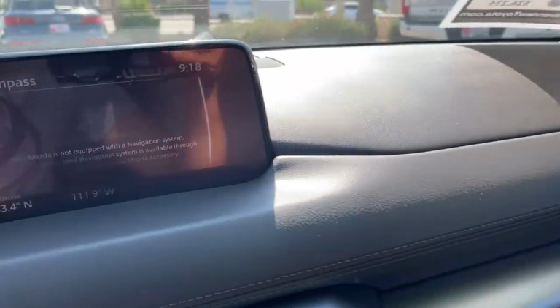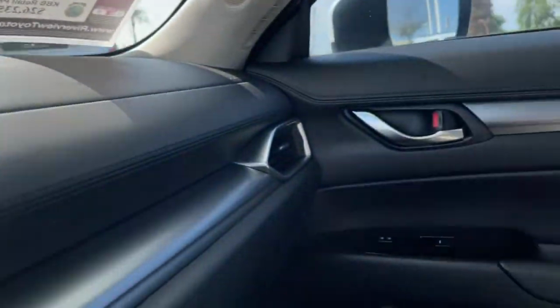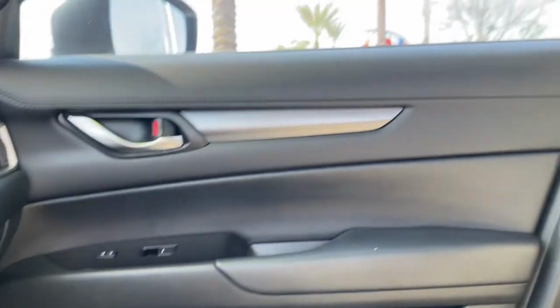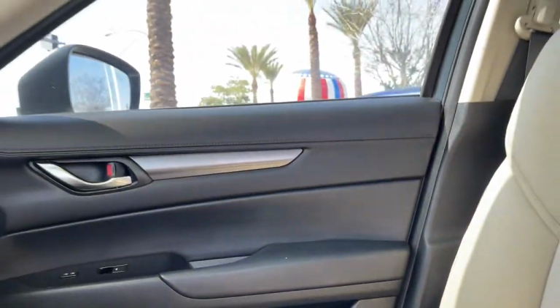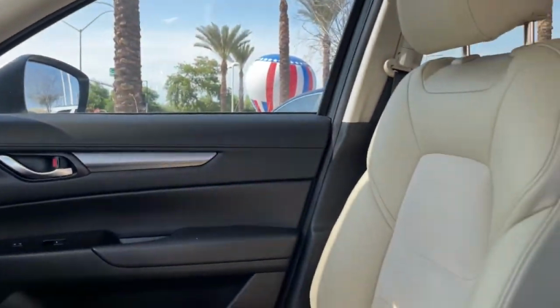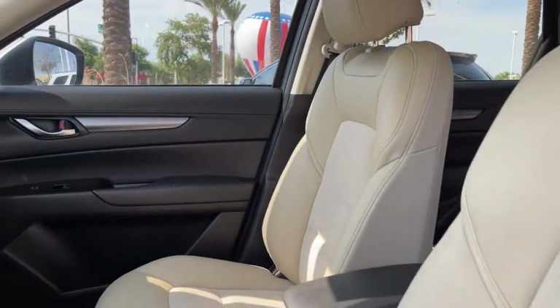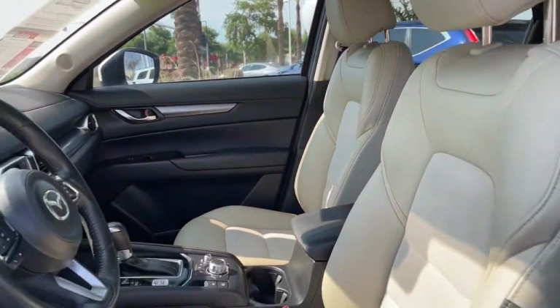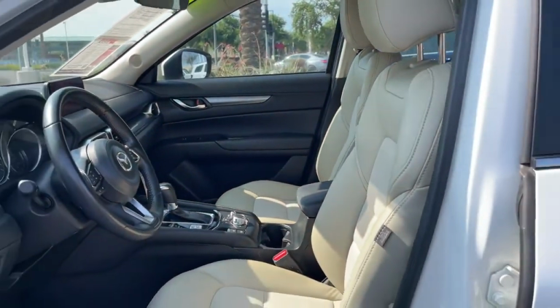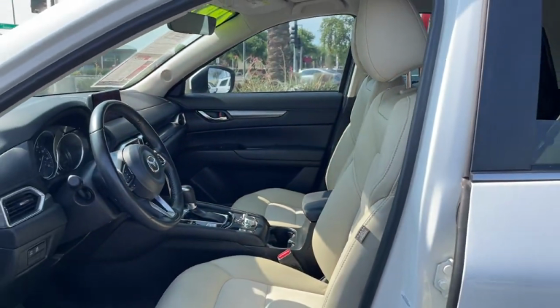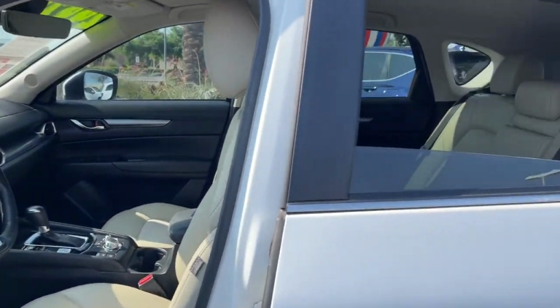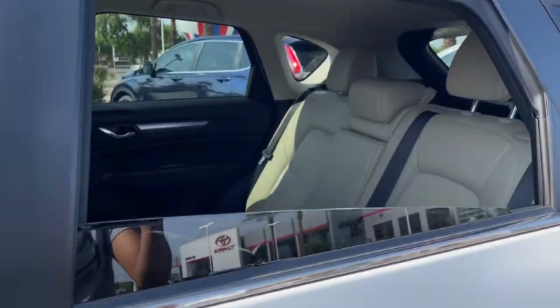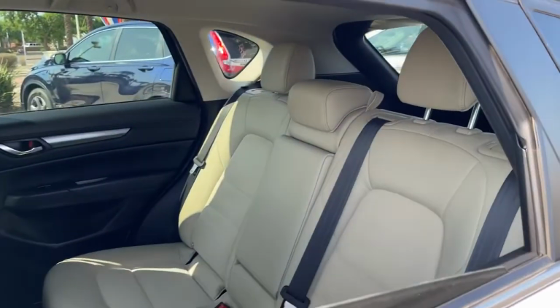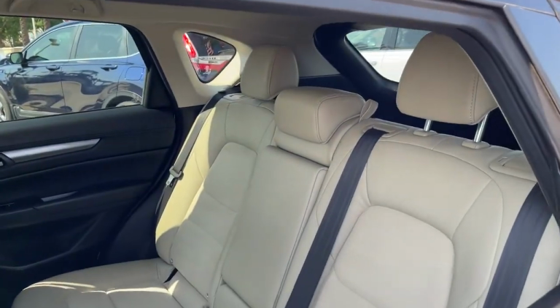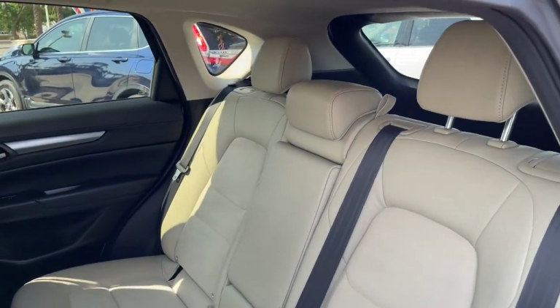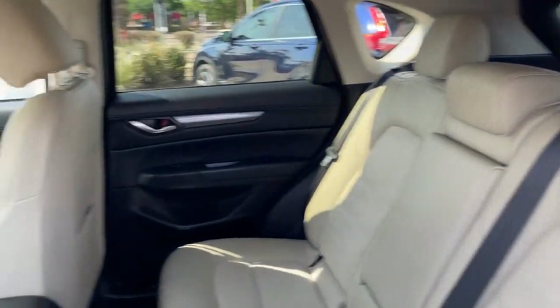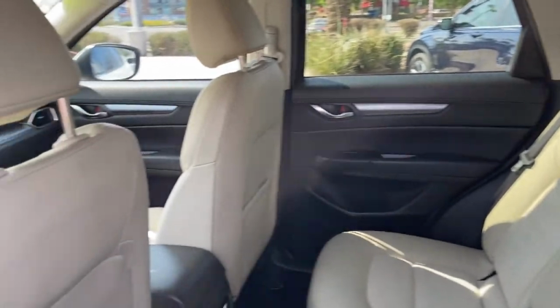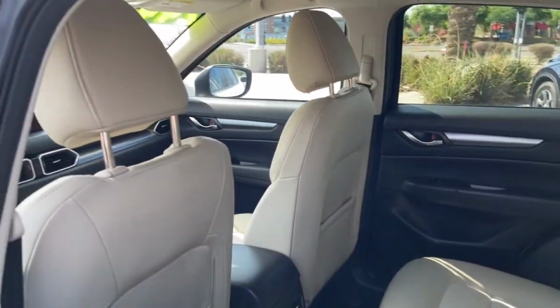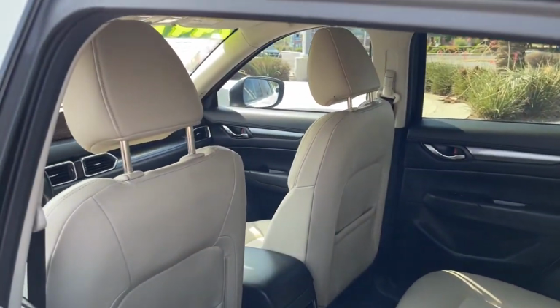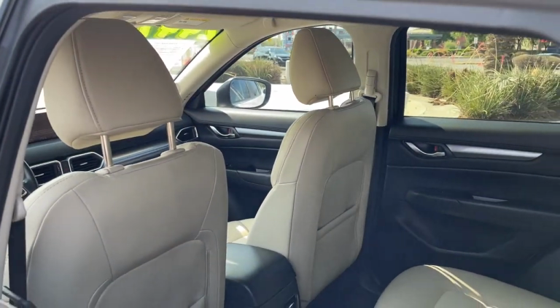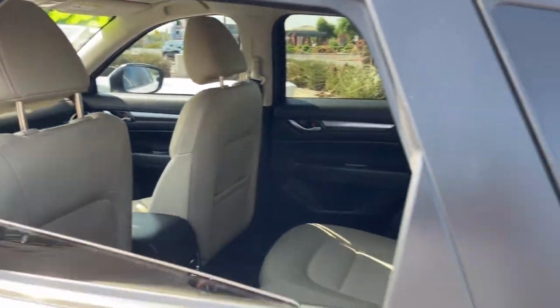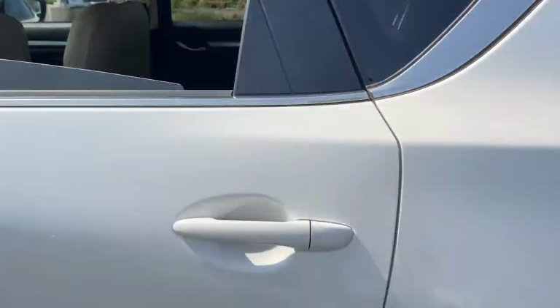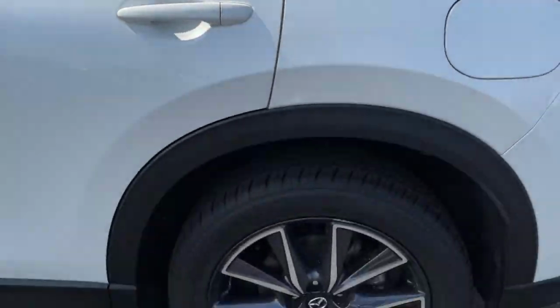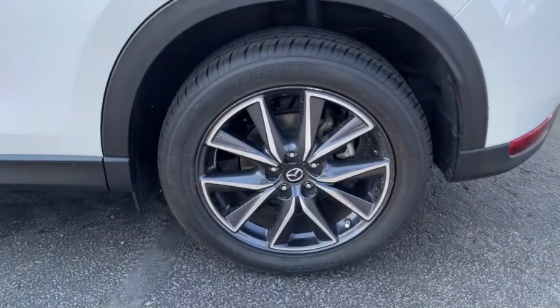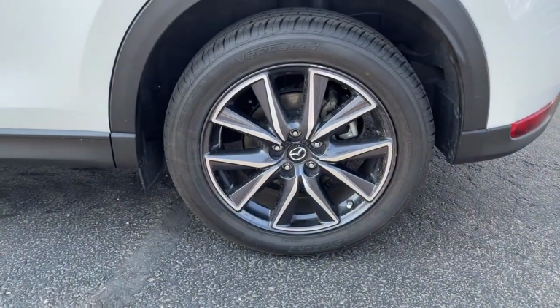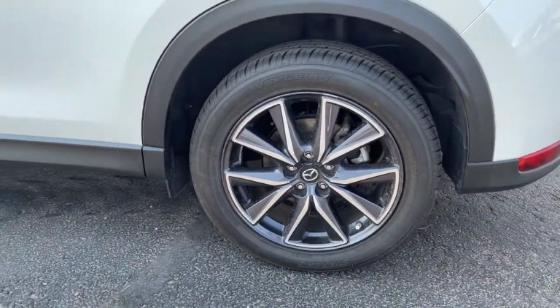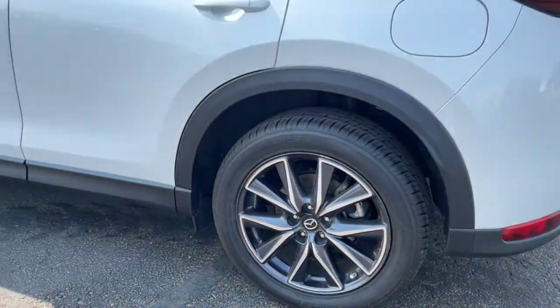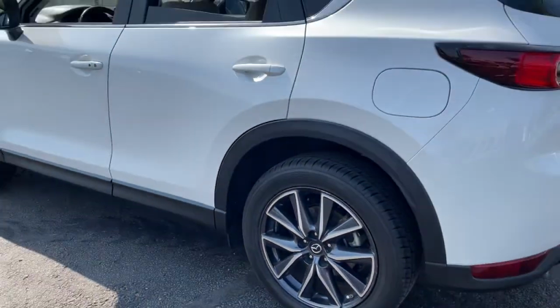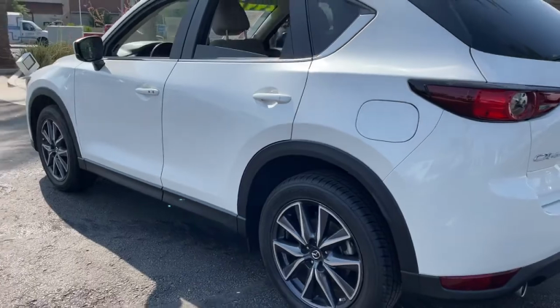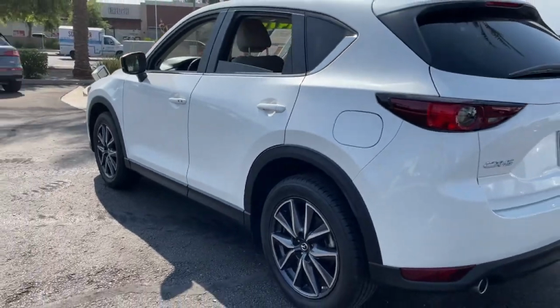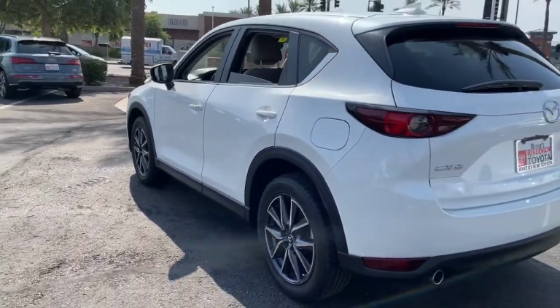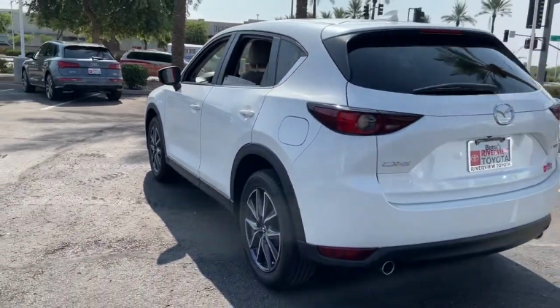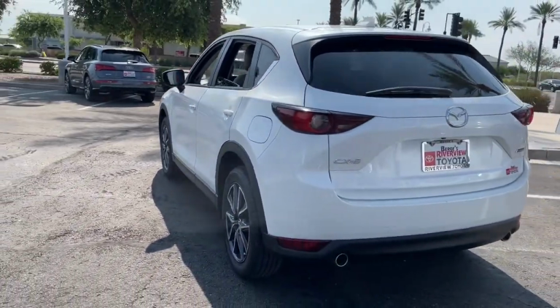Be excited about the journey in this comfortable and capable CX-5. Treat yourself to a test drive today. Our staff will toss you the keys and give you an outstanding customer experience. Enjoy!